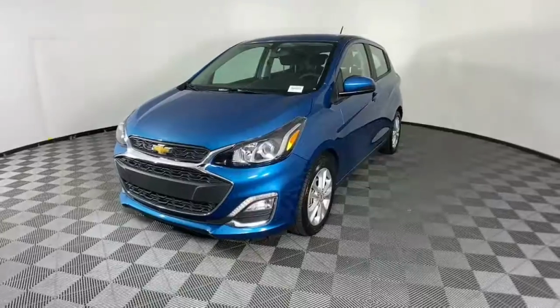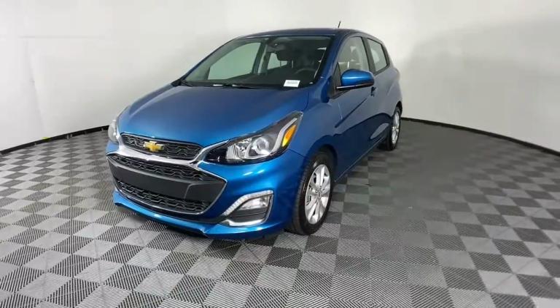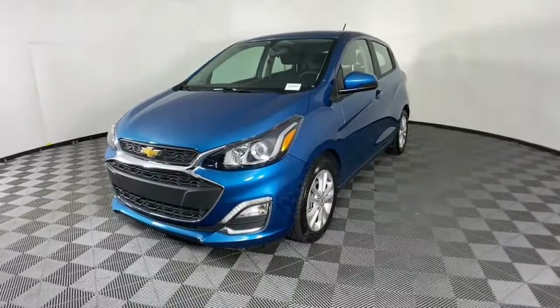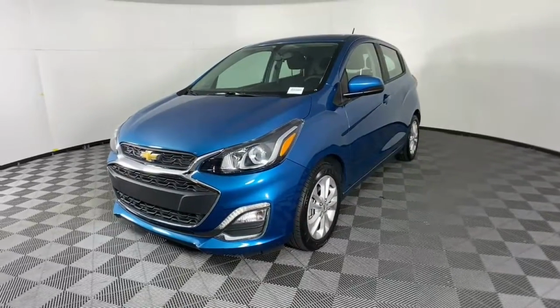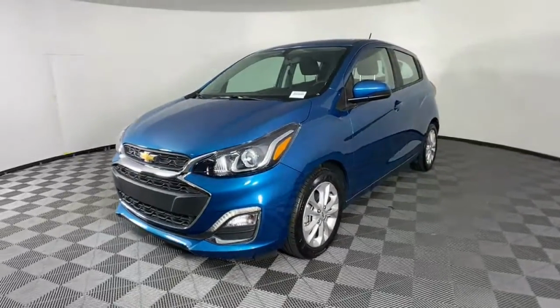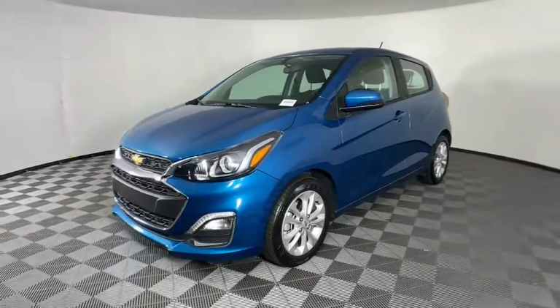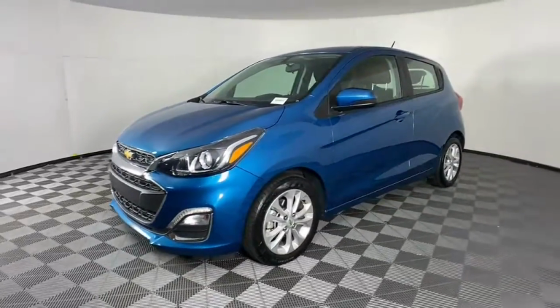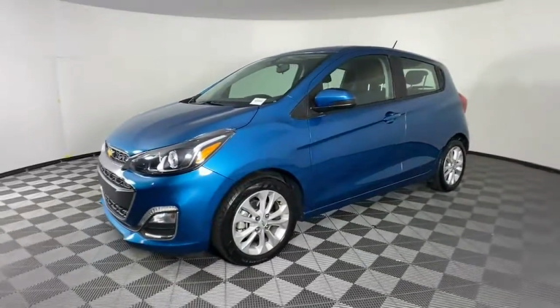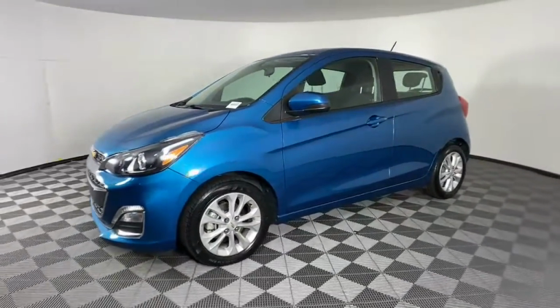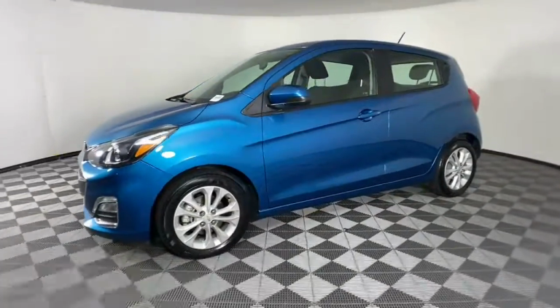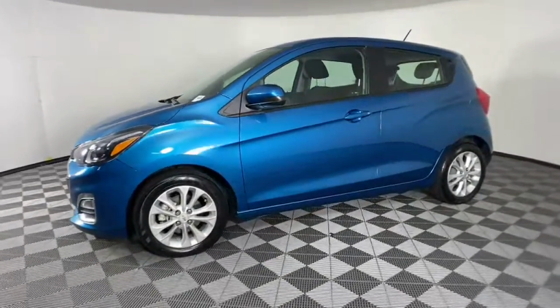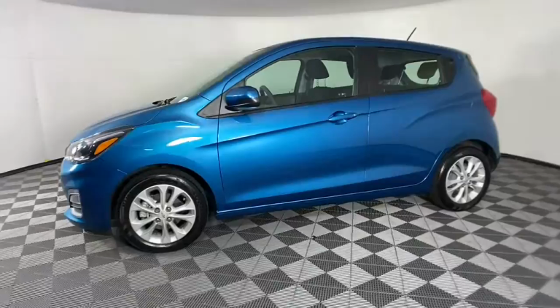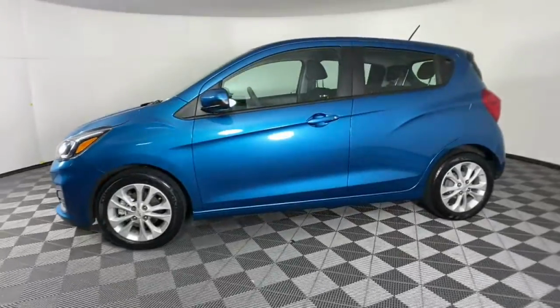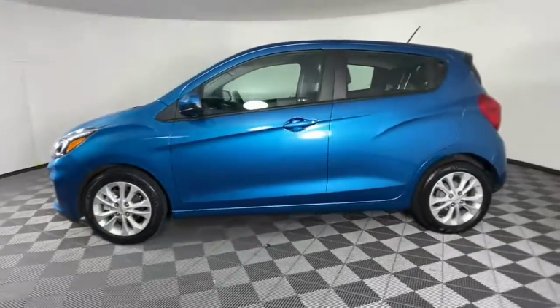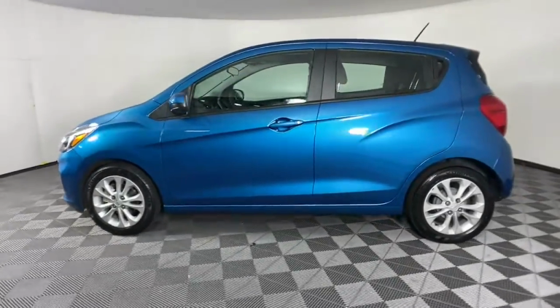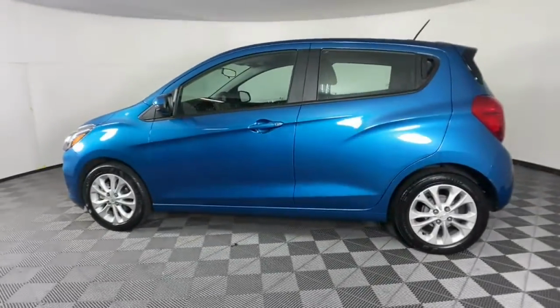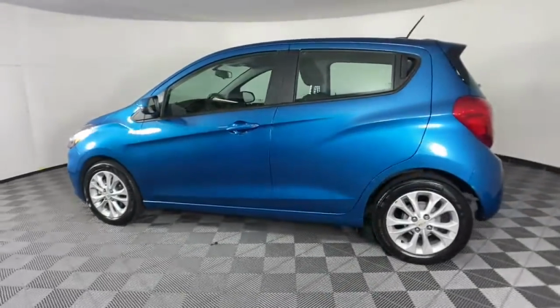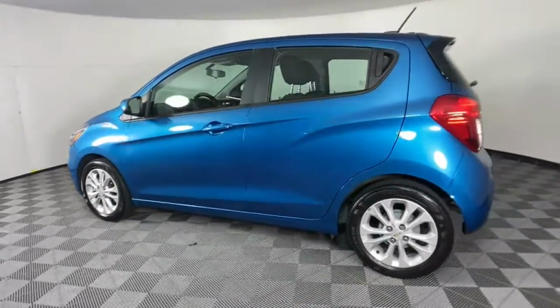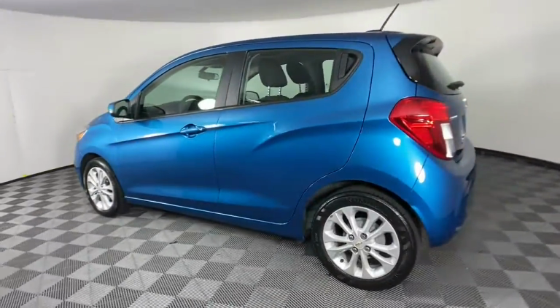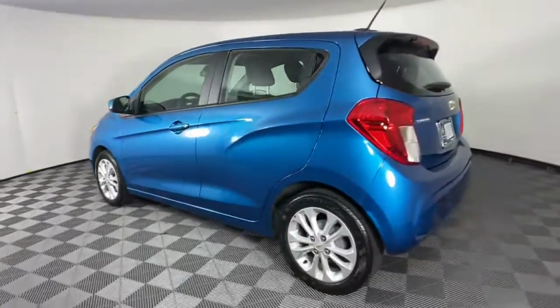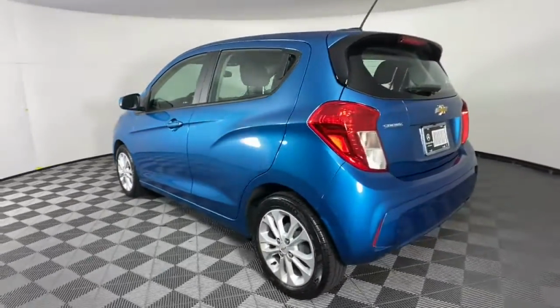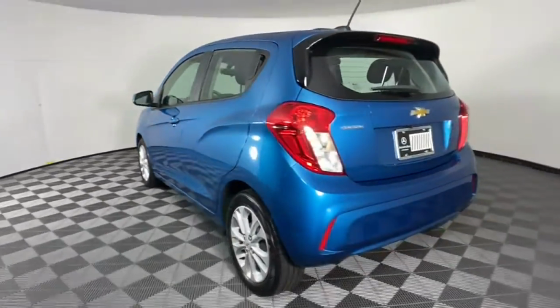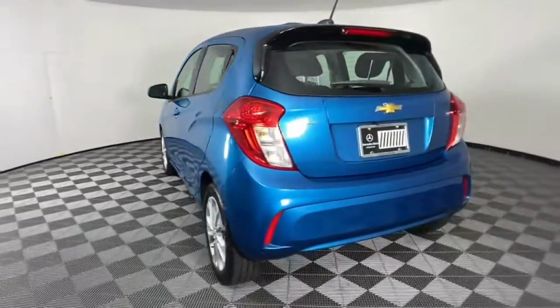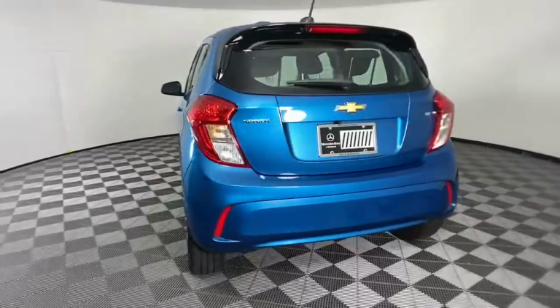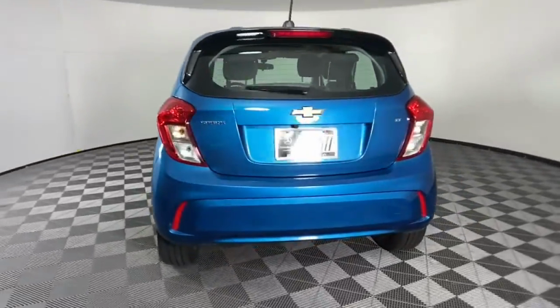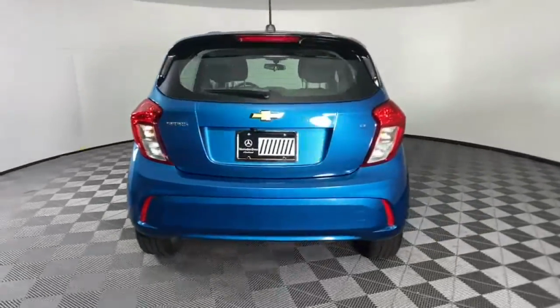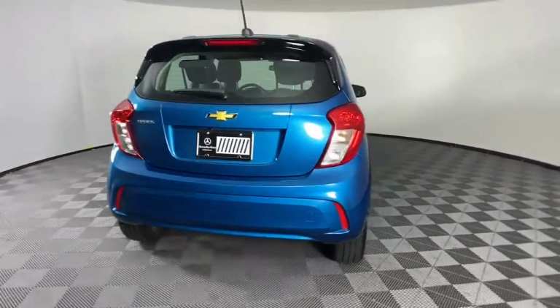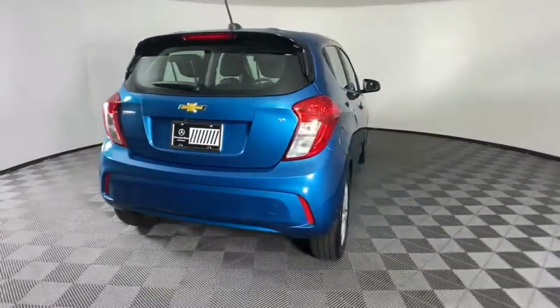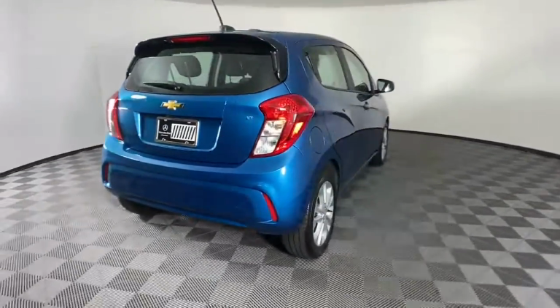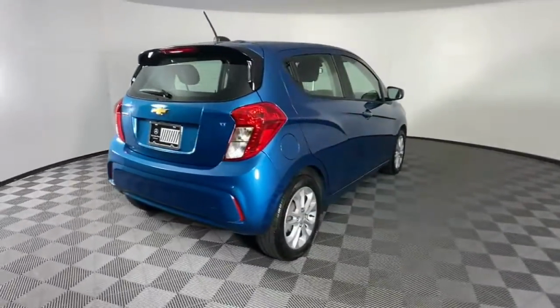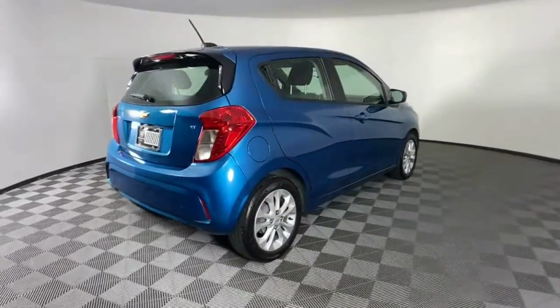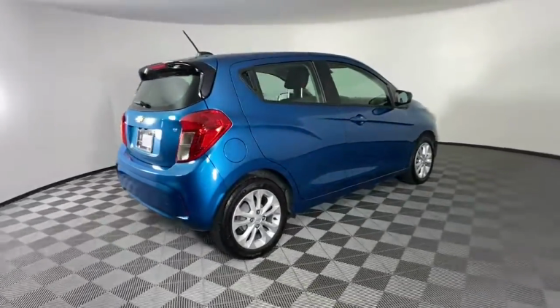Your next car could be the 2019 Chevrolet Spark. This vehicle is an outstanding buy with fewer than 30,000 miles on the odometer. The Spark puts a dash of fun and sophistication into basic transportation.